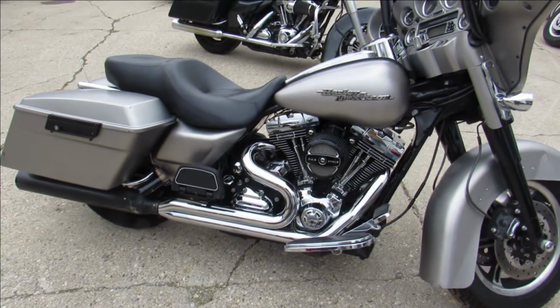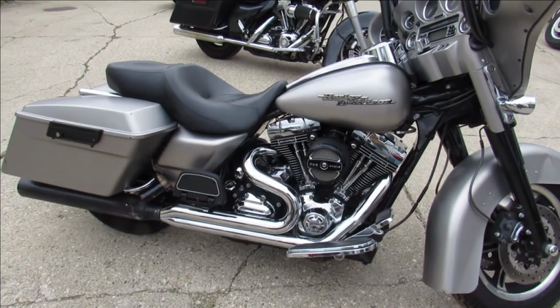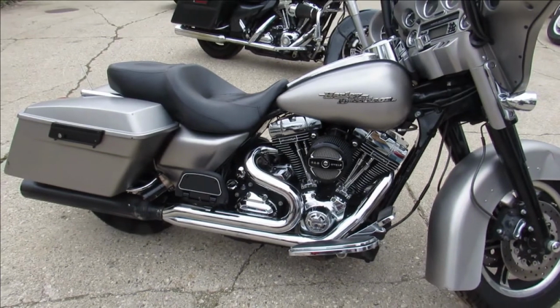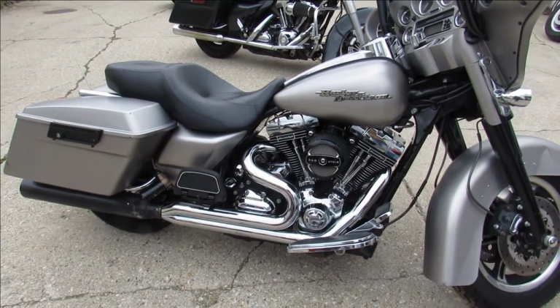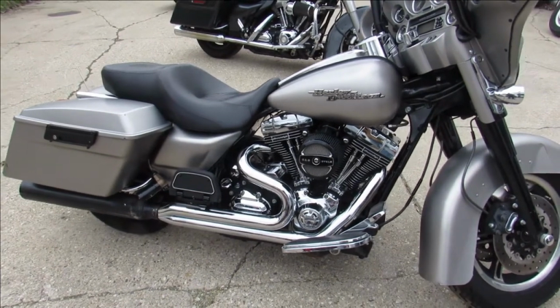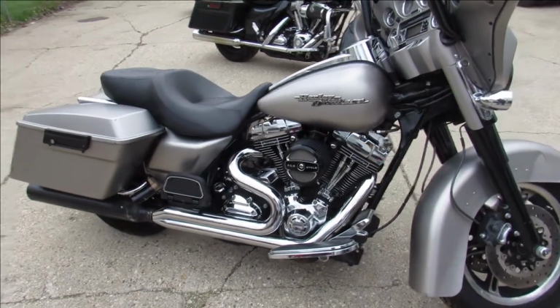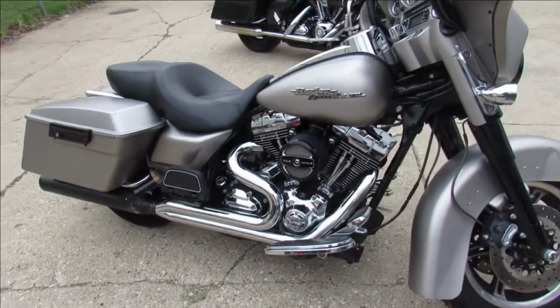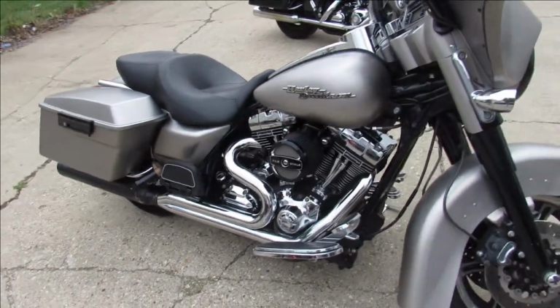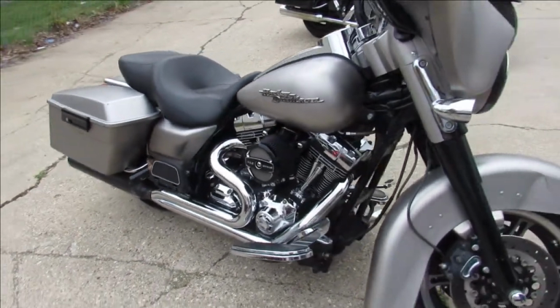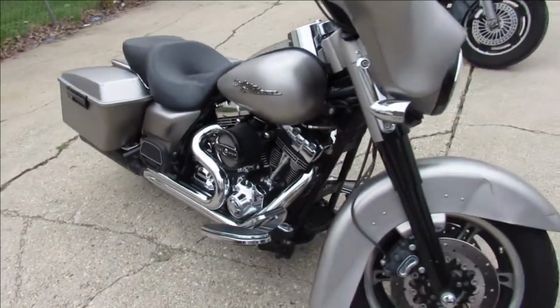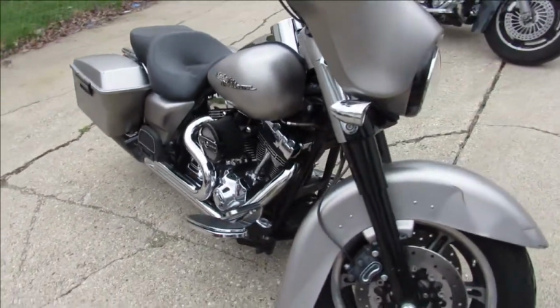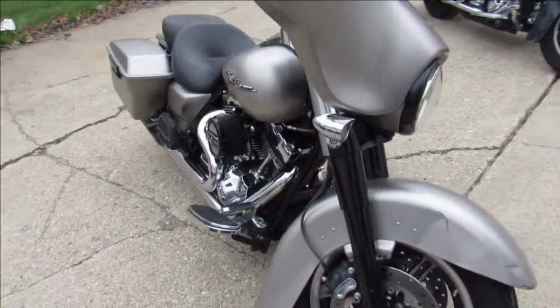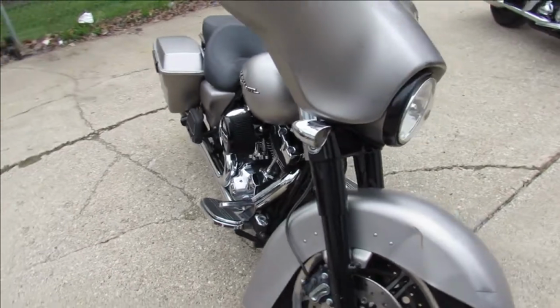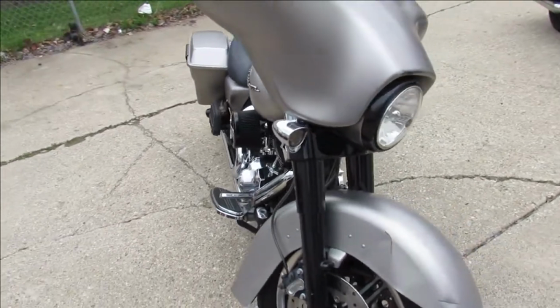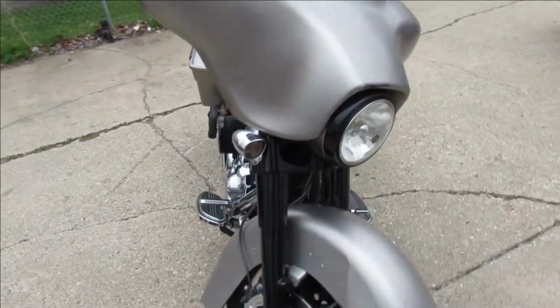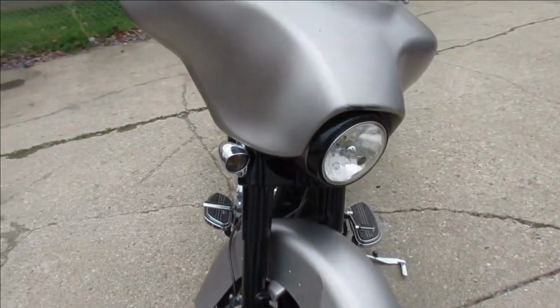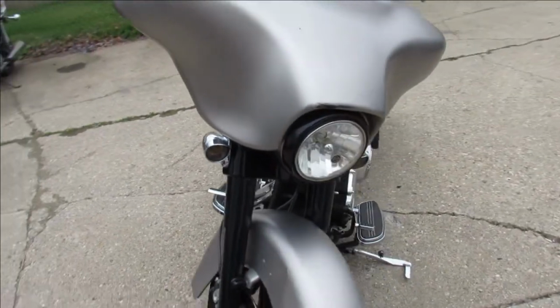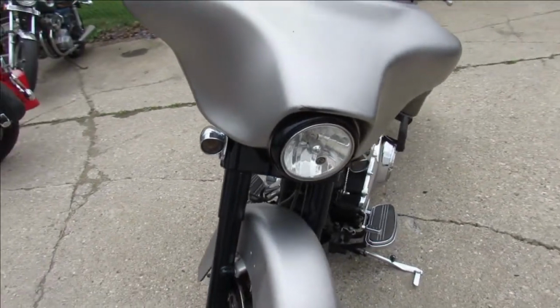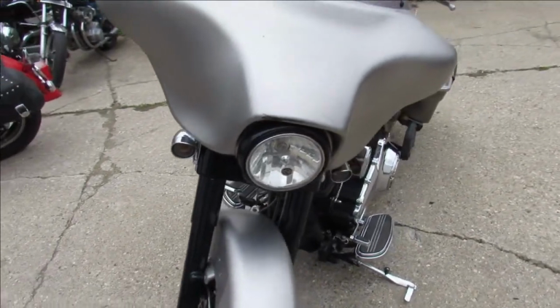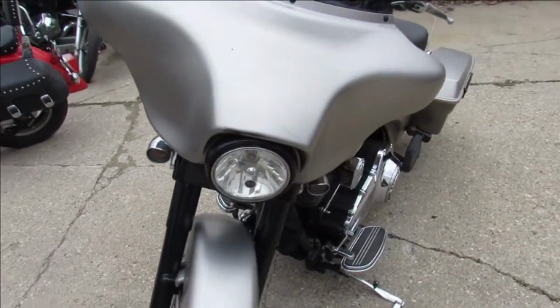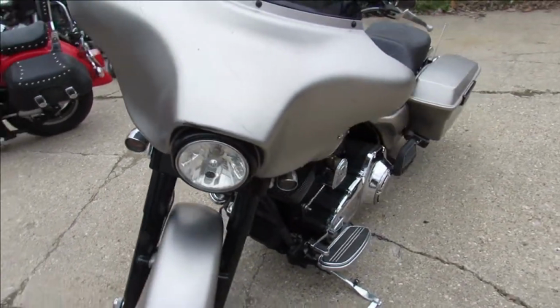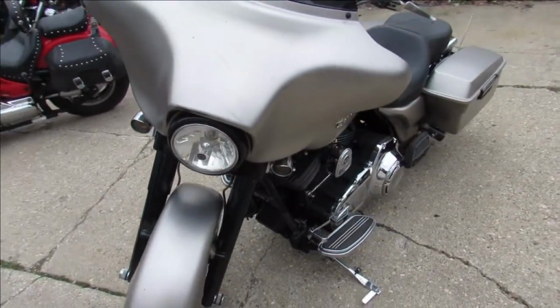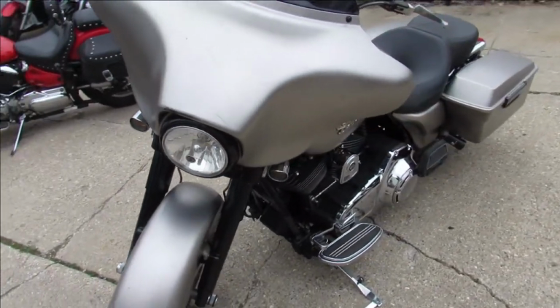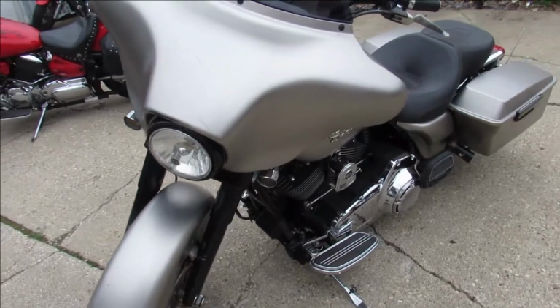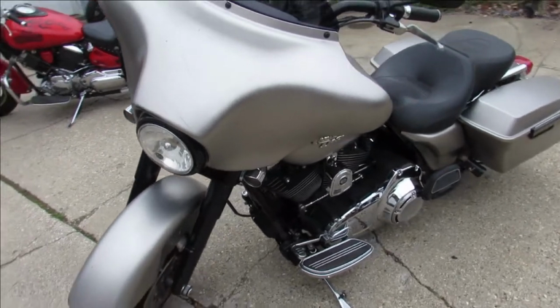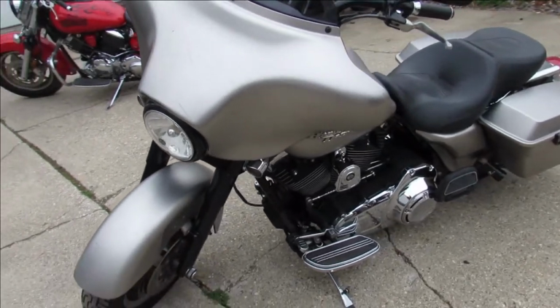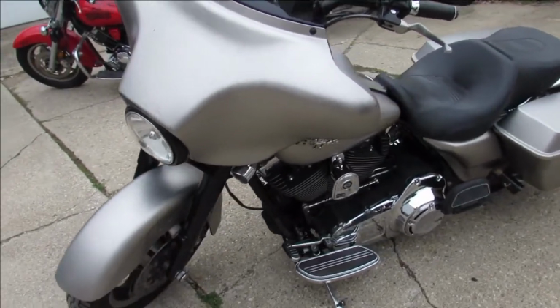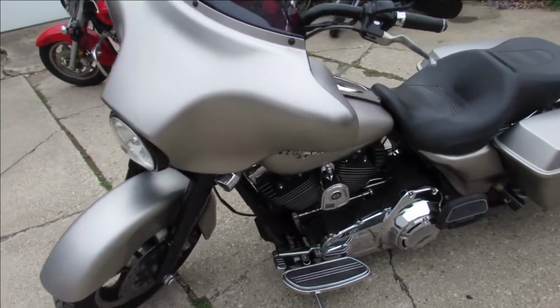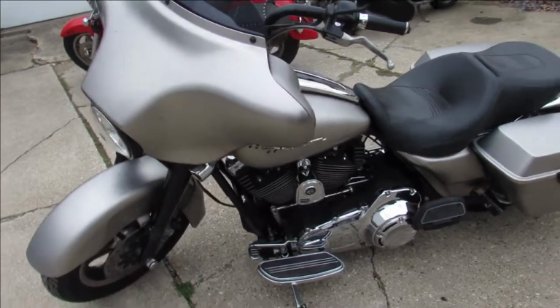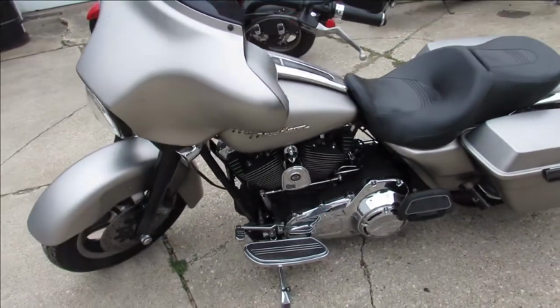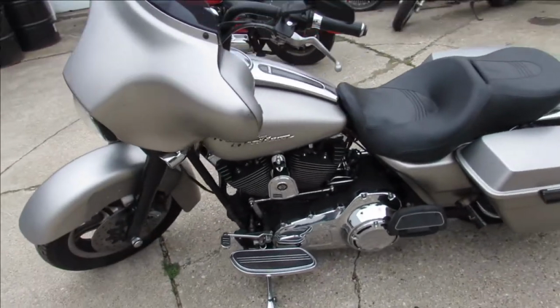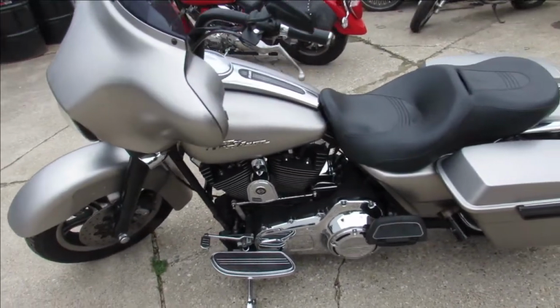Hey guys, ApprovalPowerSports.com here doing some videos on some used Harleys we just took off the truck. This one here is a 2007 Street Glide, it's got a Screamin' Eagle motor in it, comes in matte silver. It's got a couple bumps and bruises, but it's a clean green Michigan title.